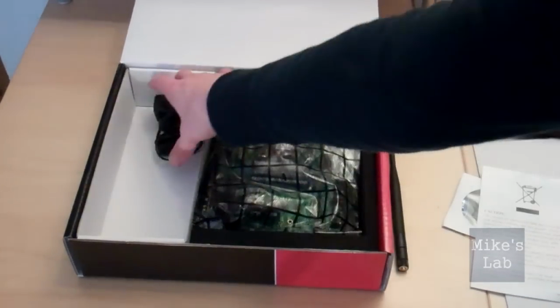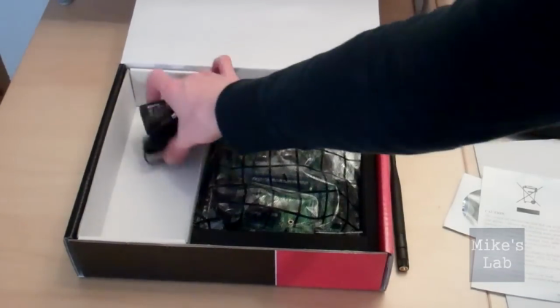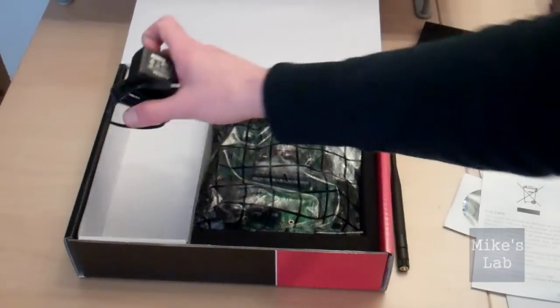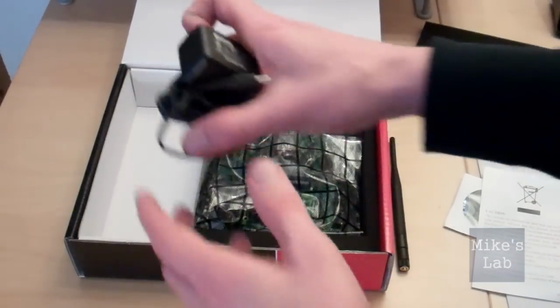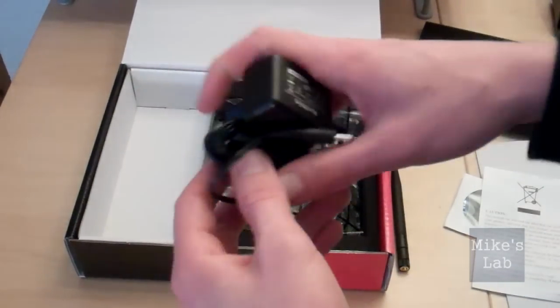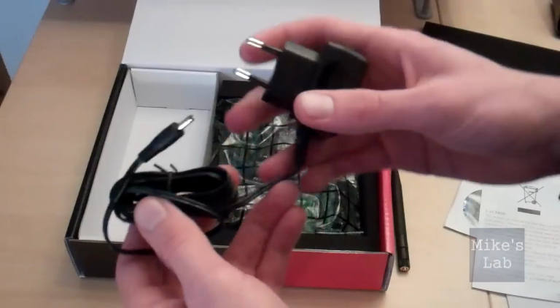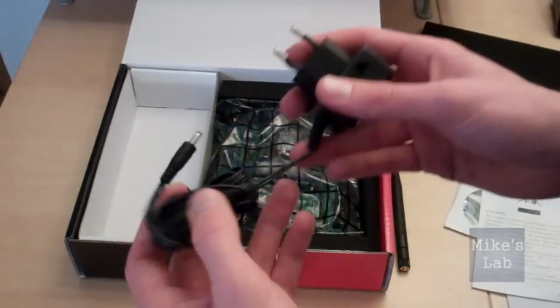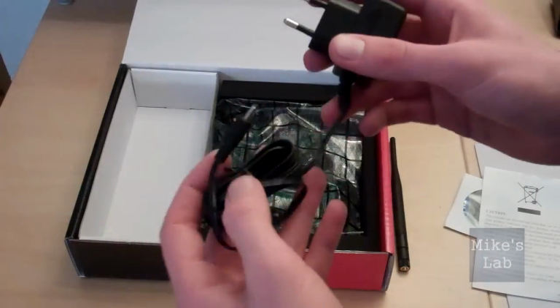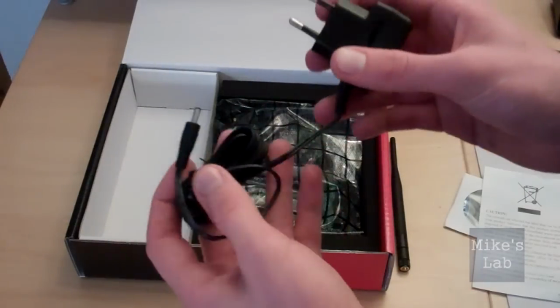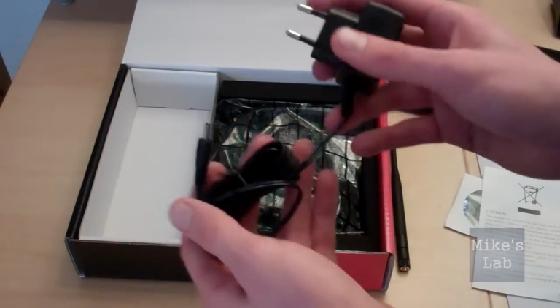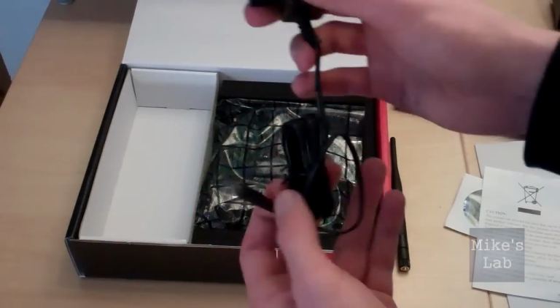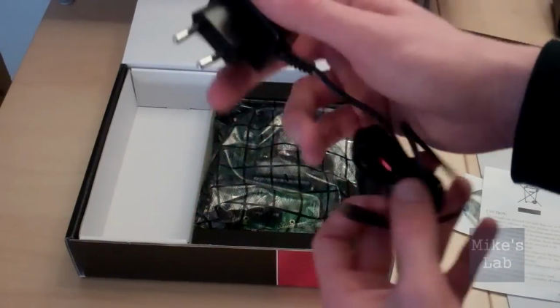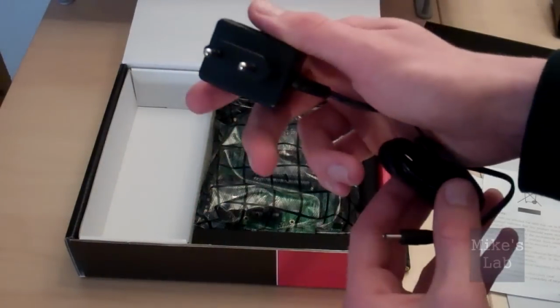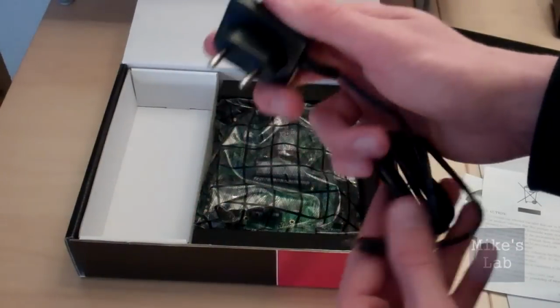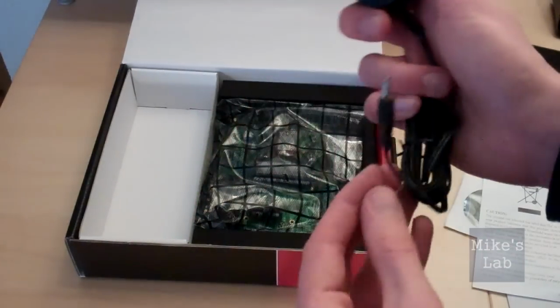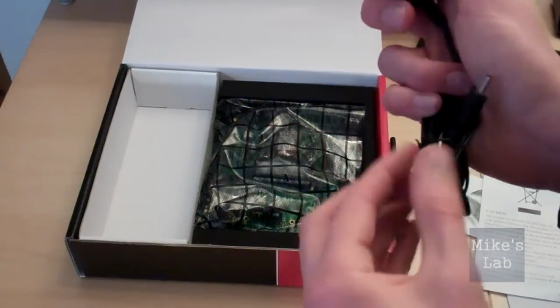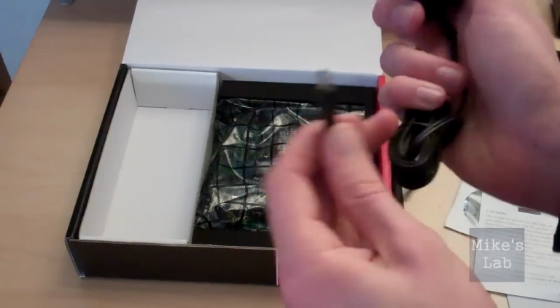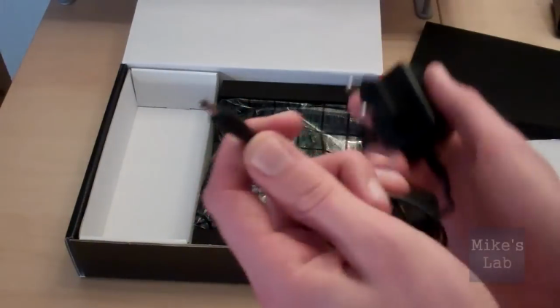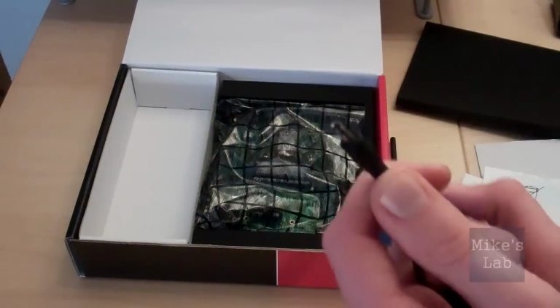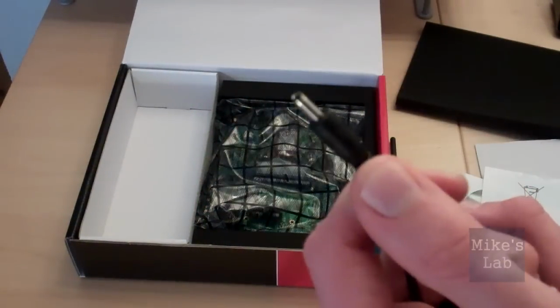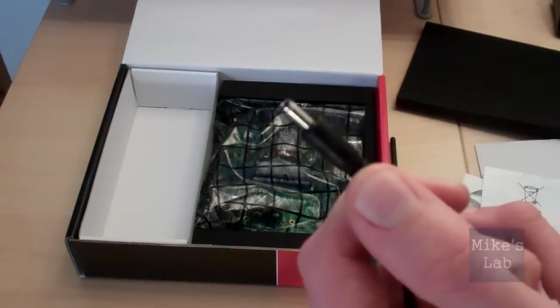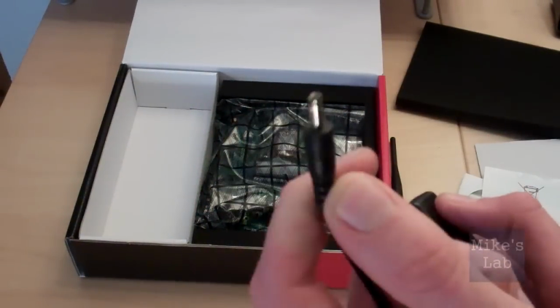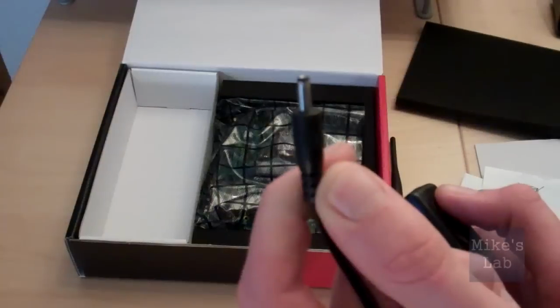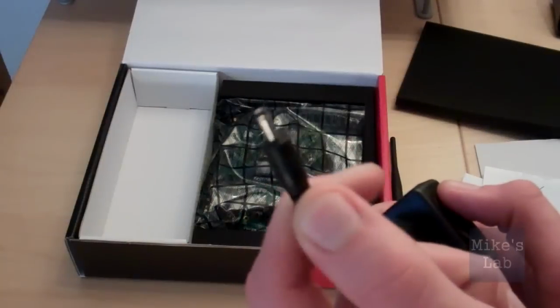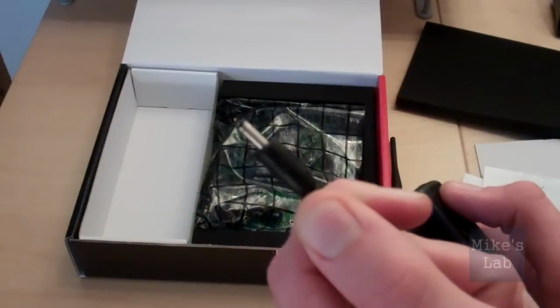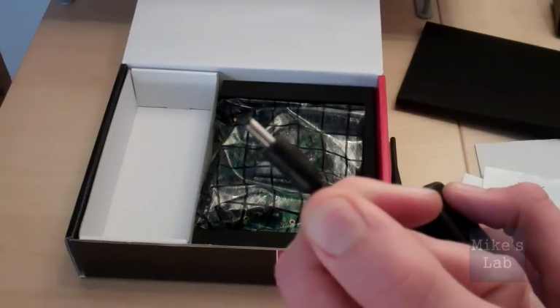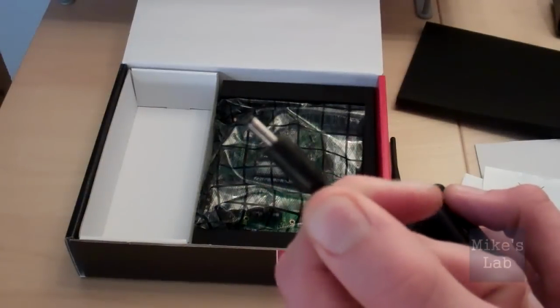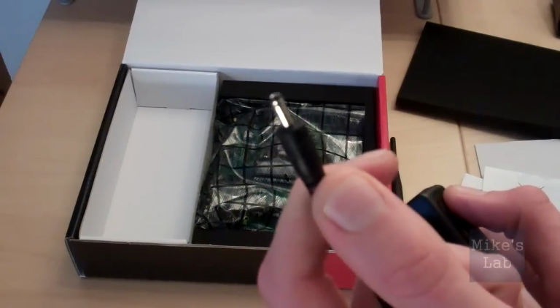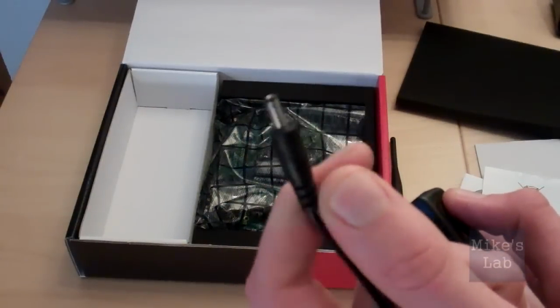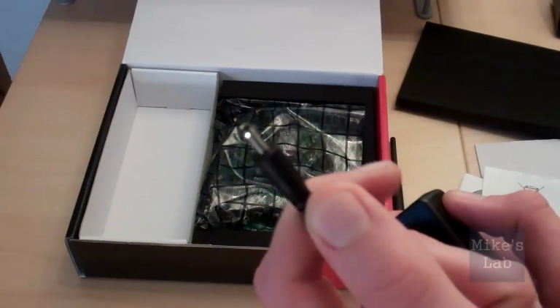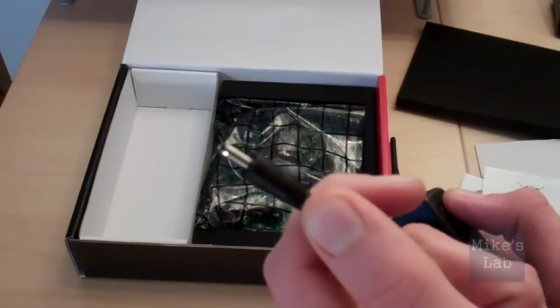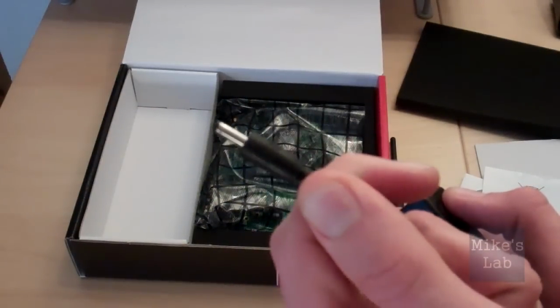We almost forgot to mention the power adapter. This is a specific power adapter for the board, and it has a small special connector. But this is not the most important part of the kit.